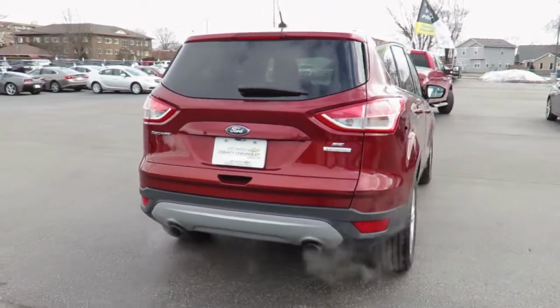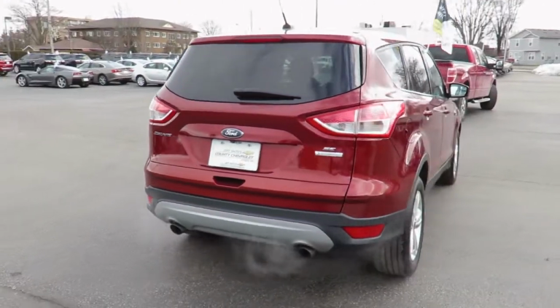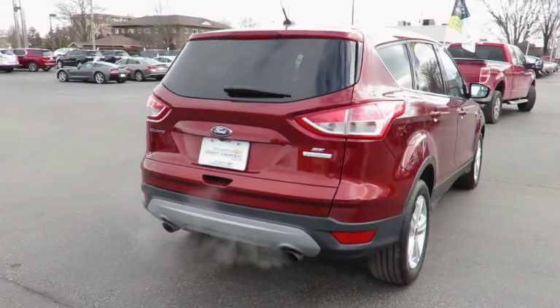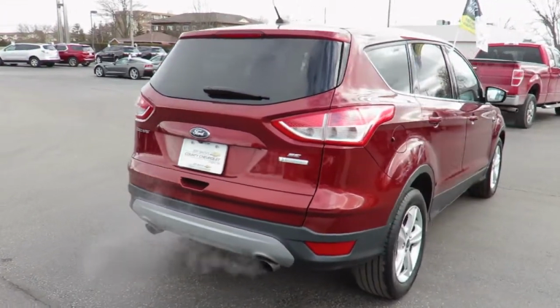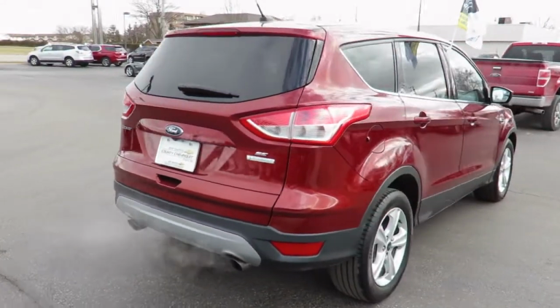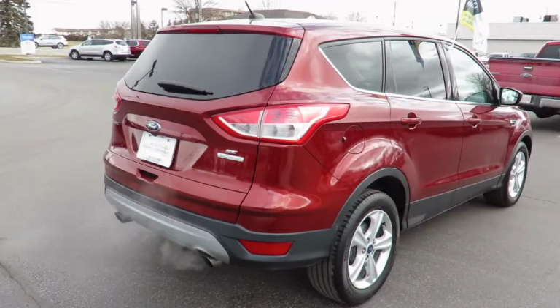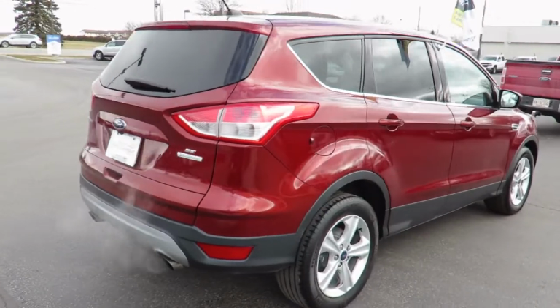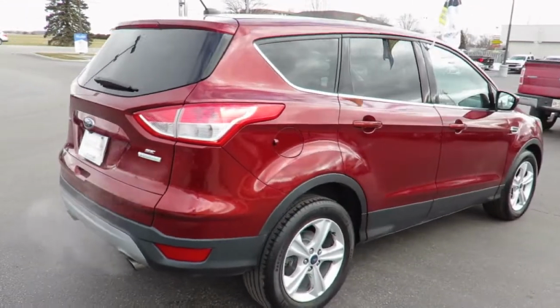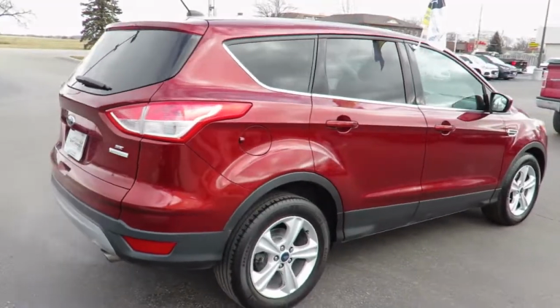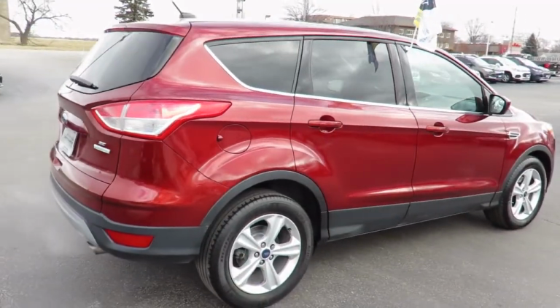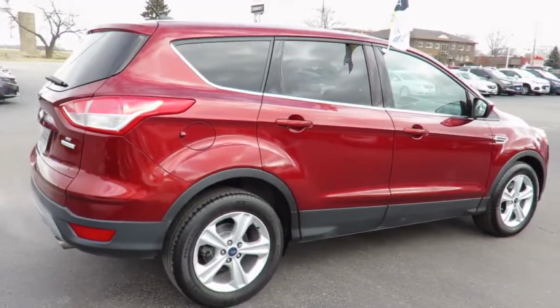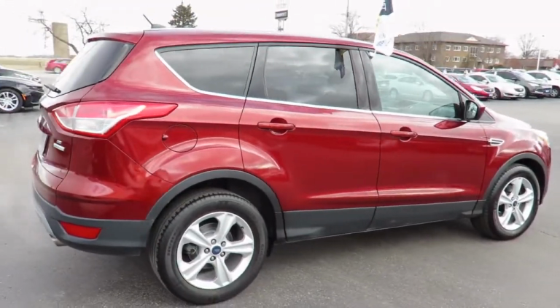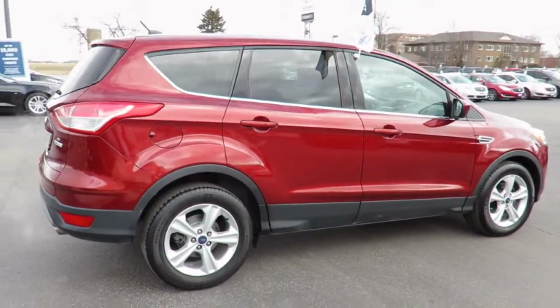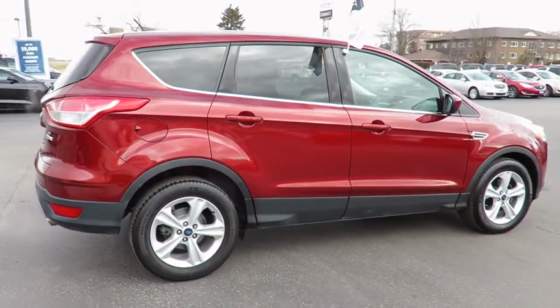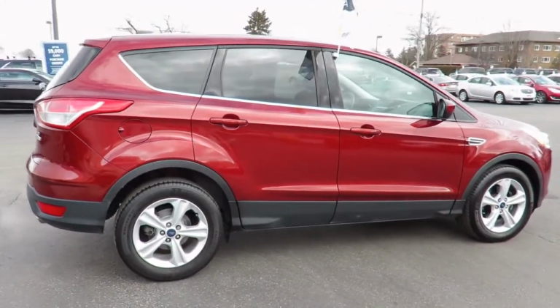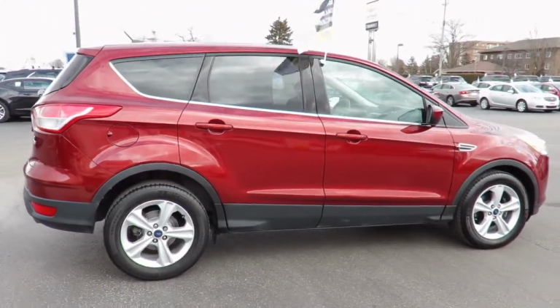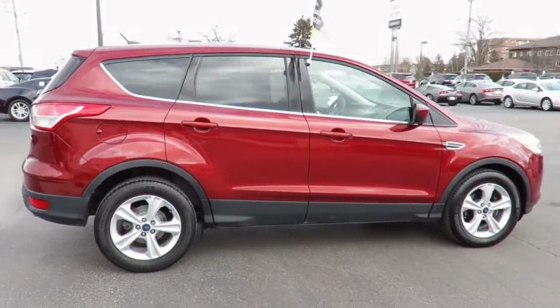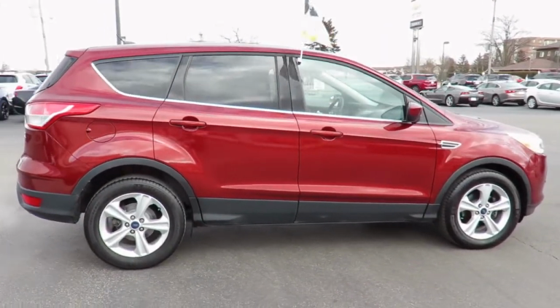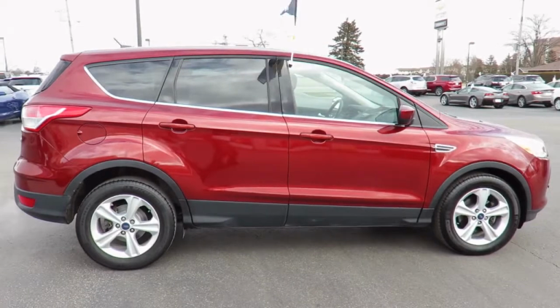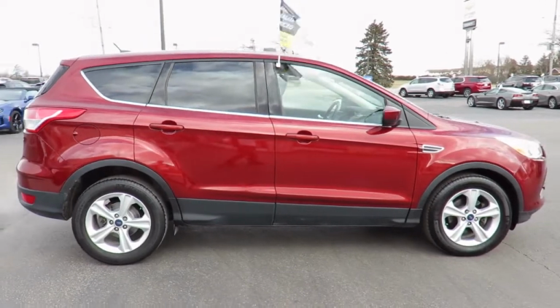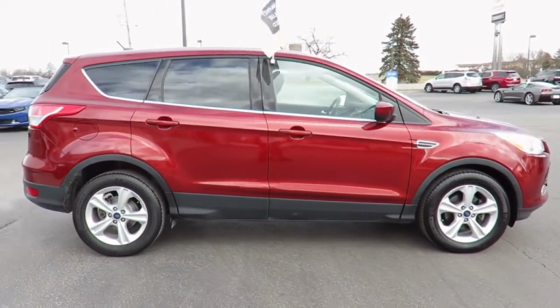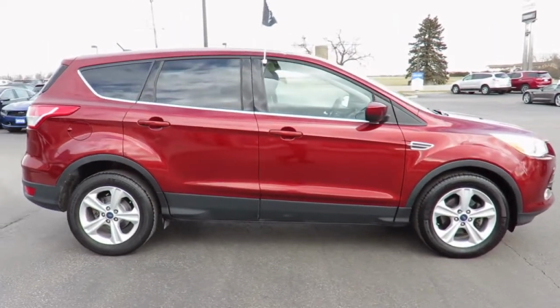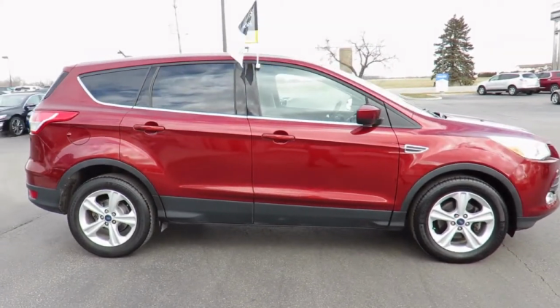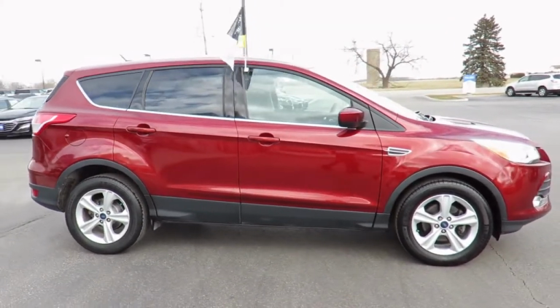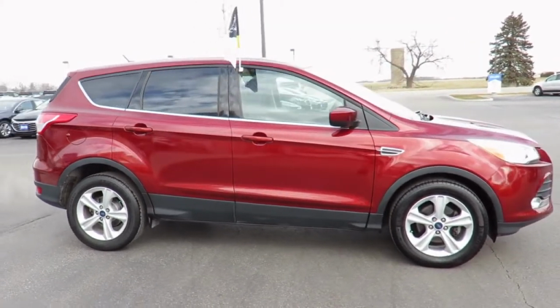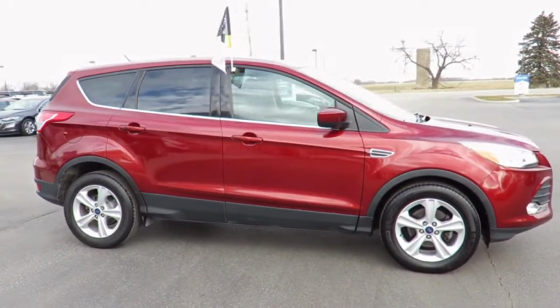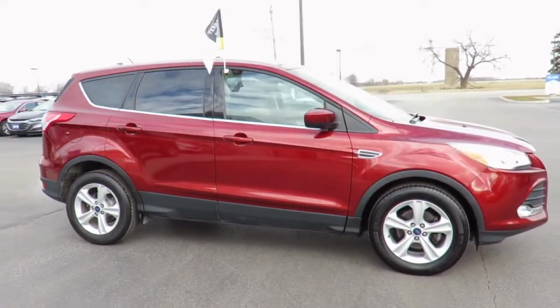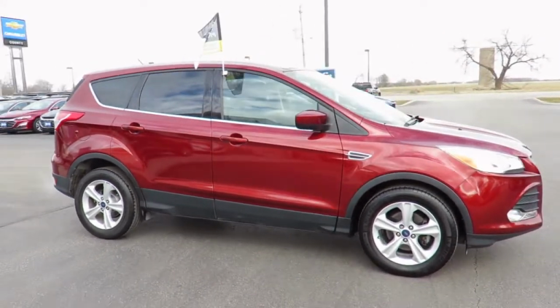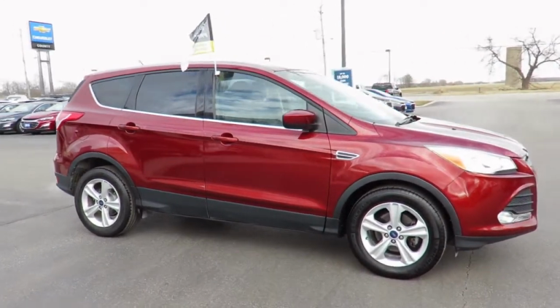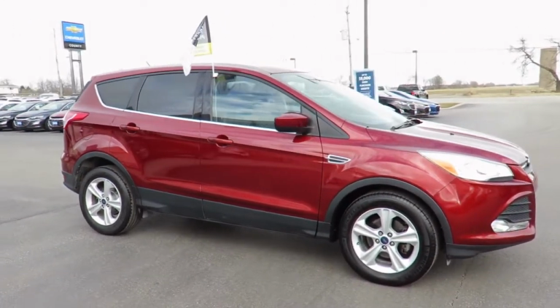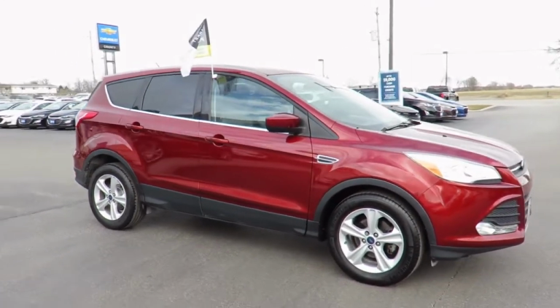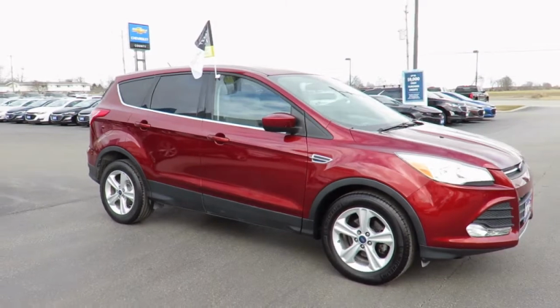Each is also backed by a three-month, 6,000-kilometer warranty and a free car-proof vehicle report outlining the vehicle's entire history. Also, all our vehicles are market value priced, which means we're always priced below the competition.